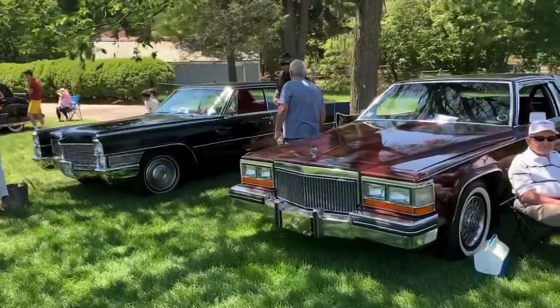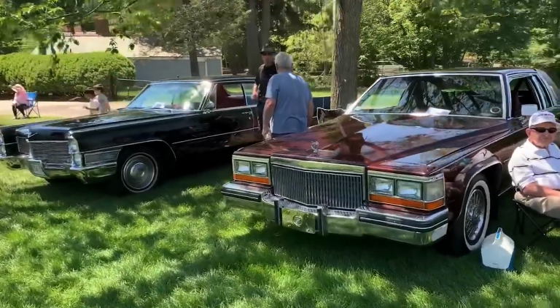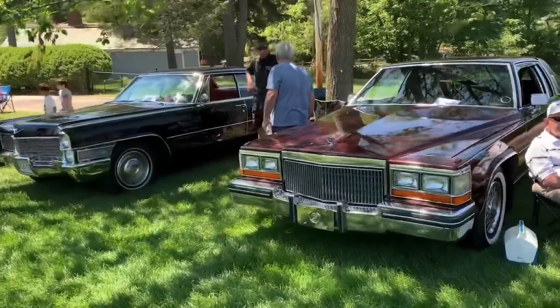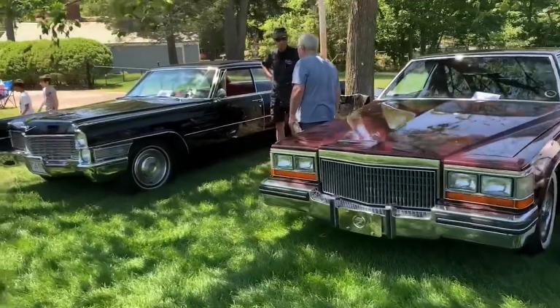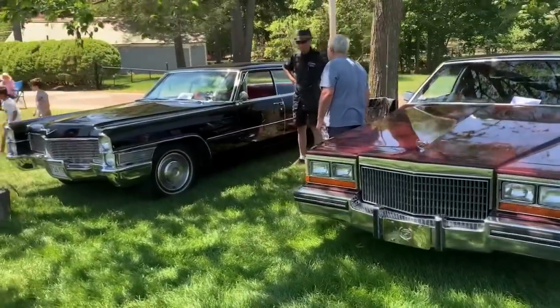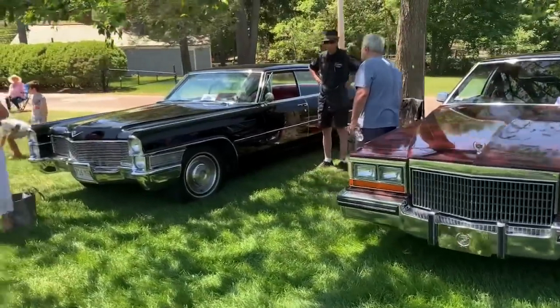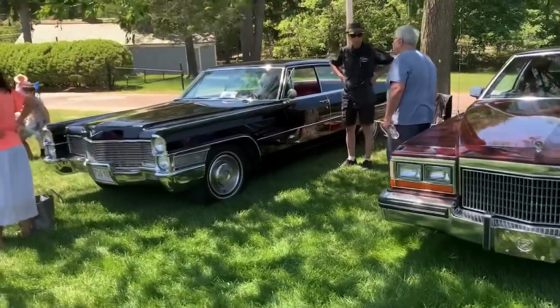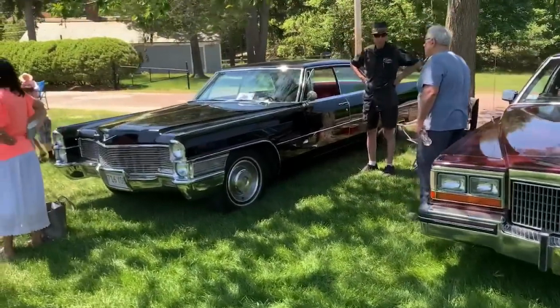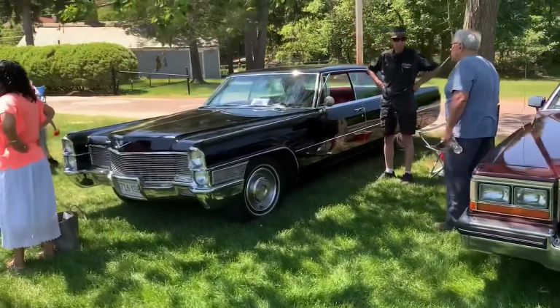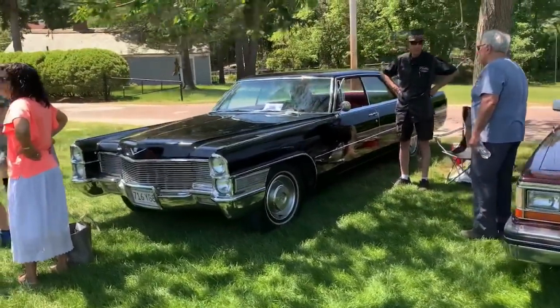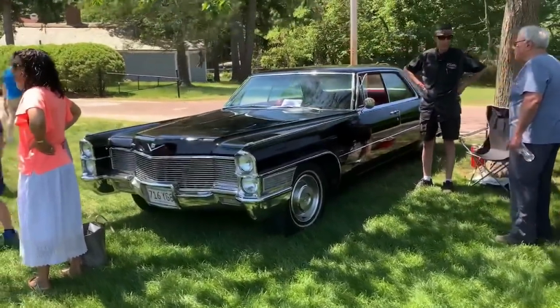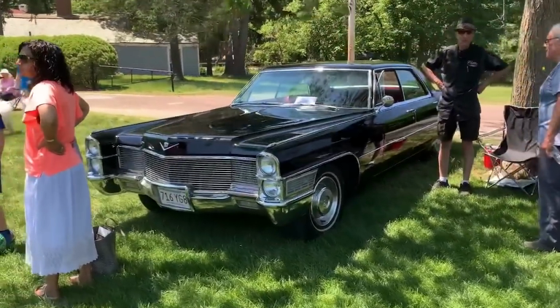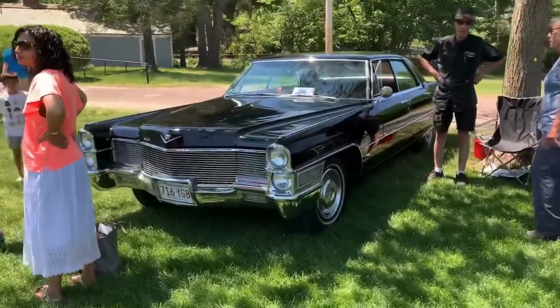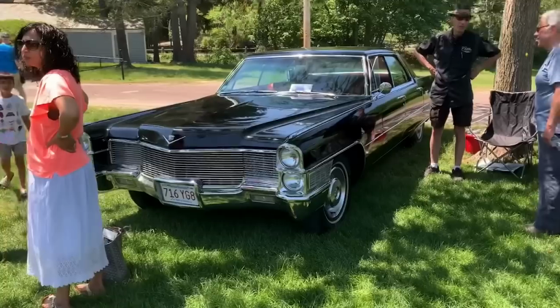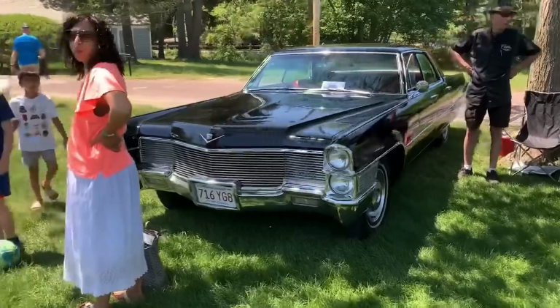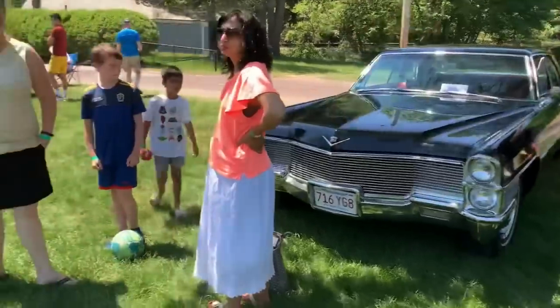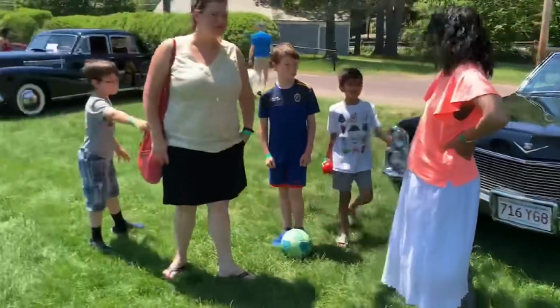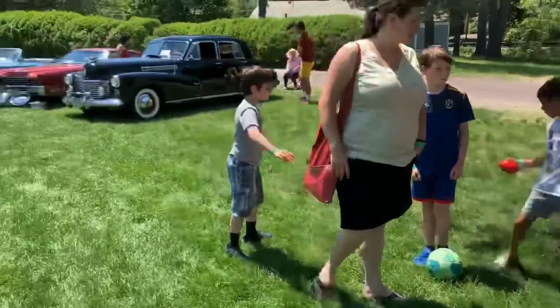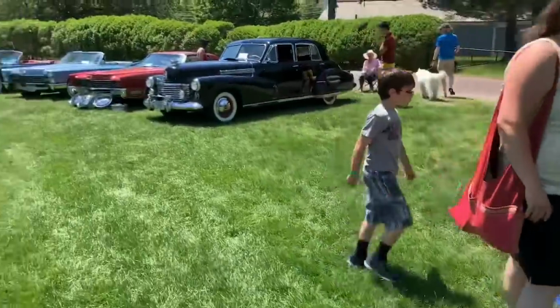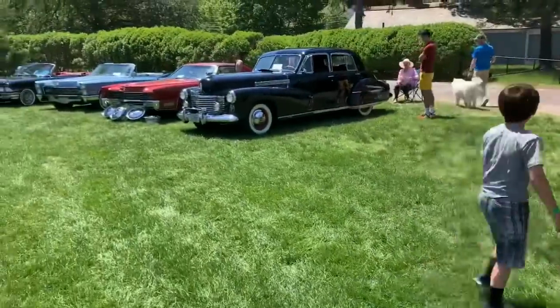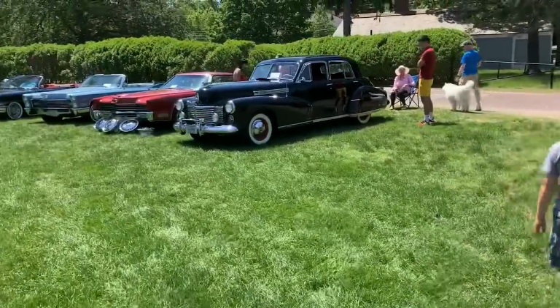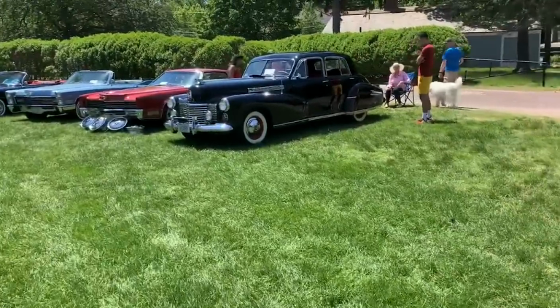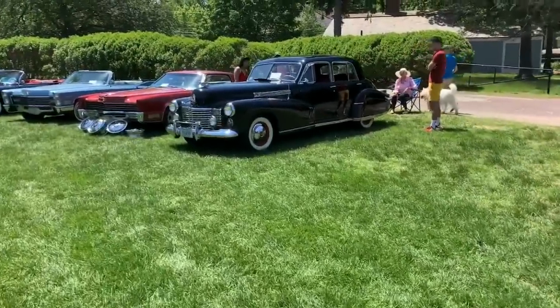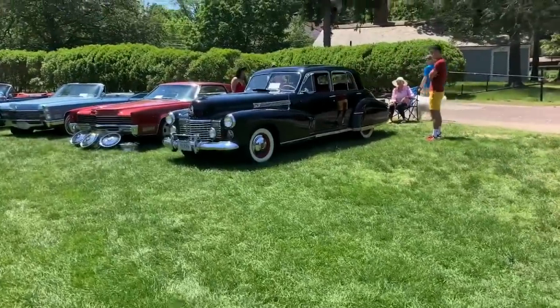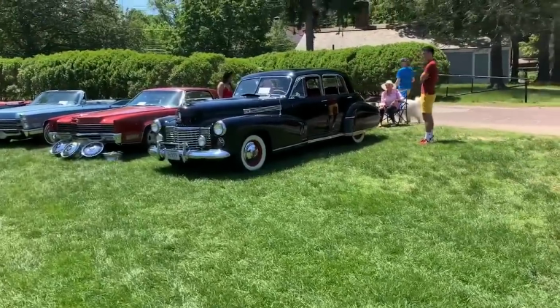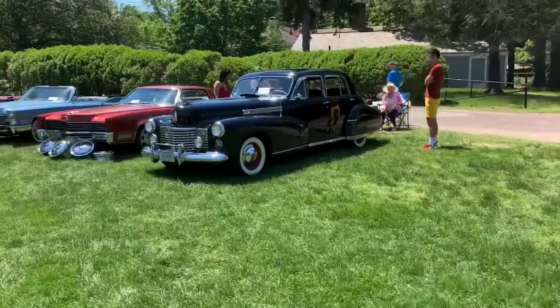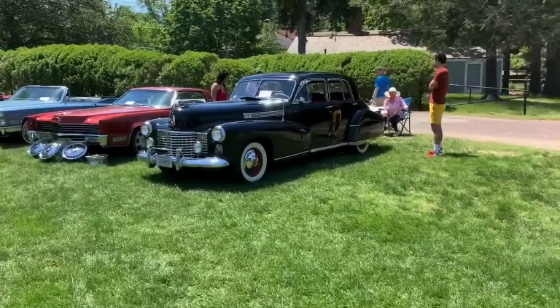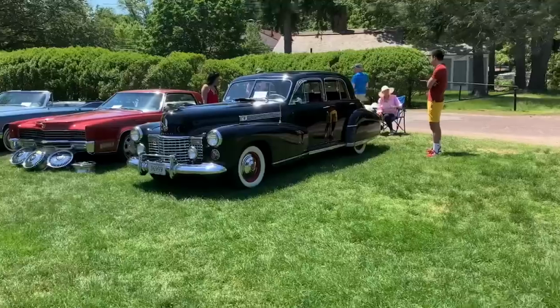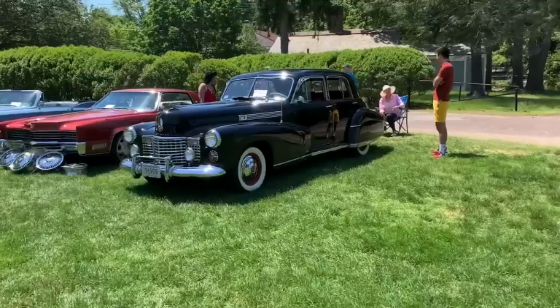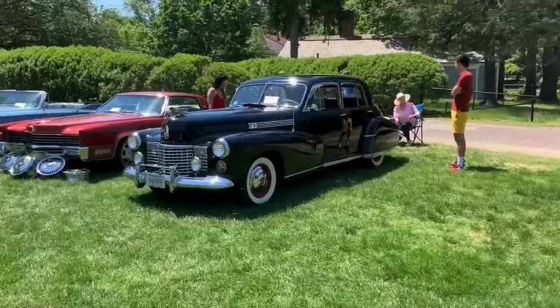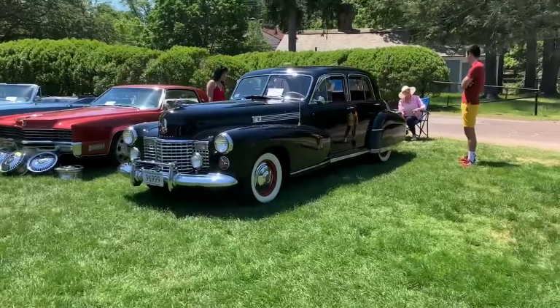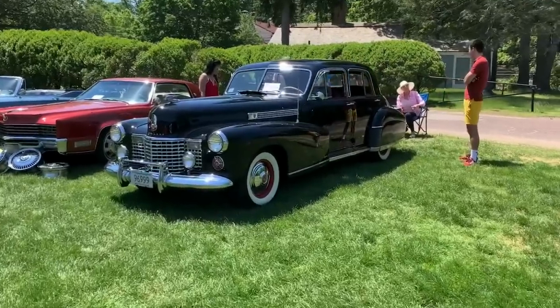Cadillac Coupe de Ville. Very nice. Sedan de Ville. Oh, this is nice. Wow. That looks...